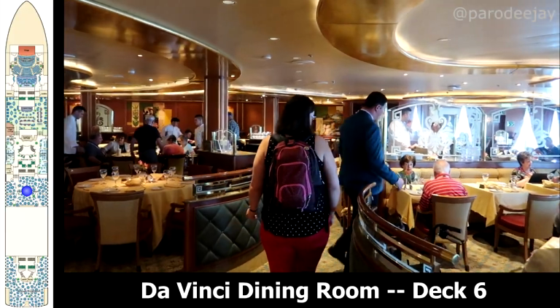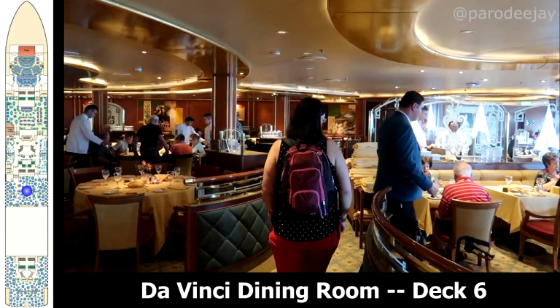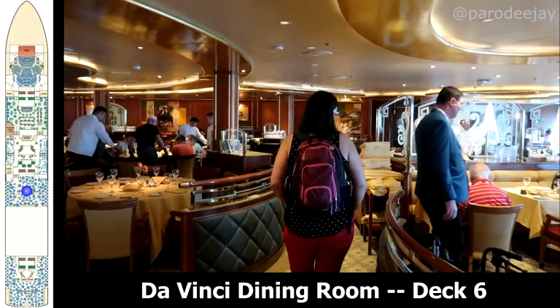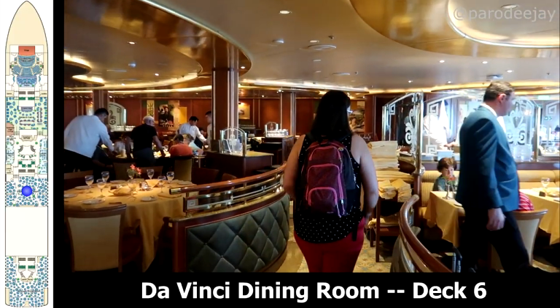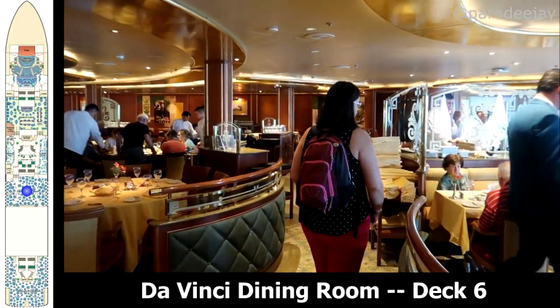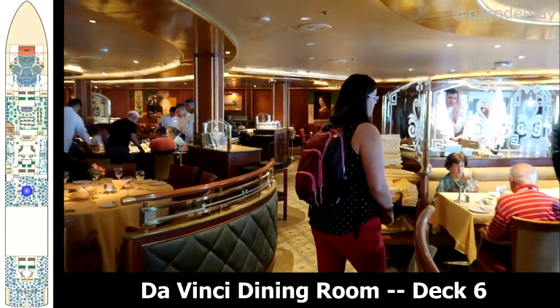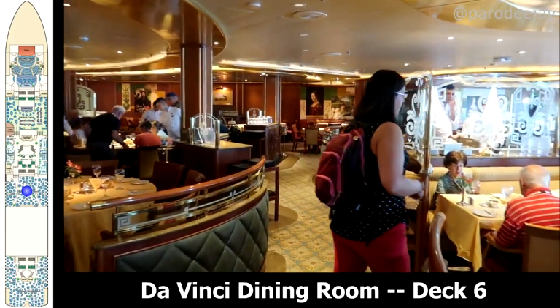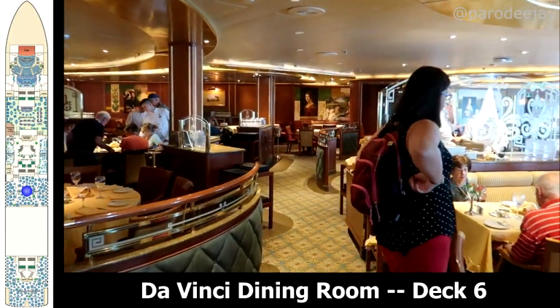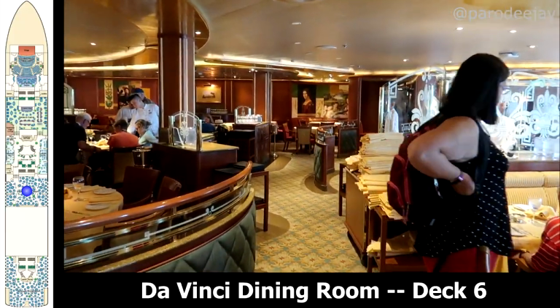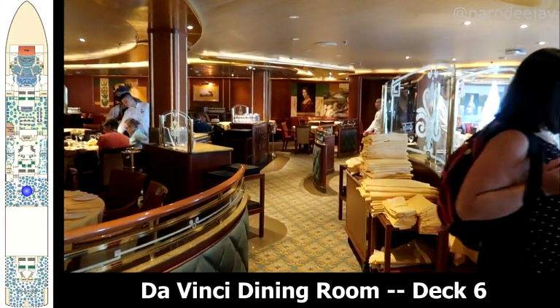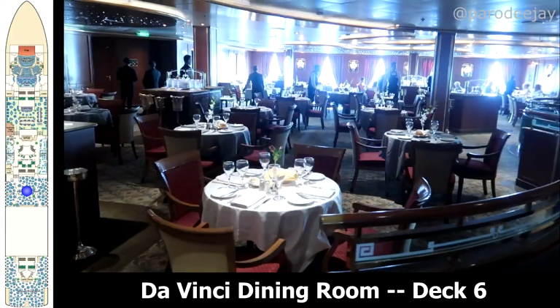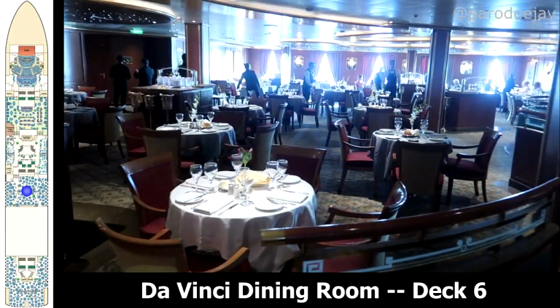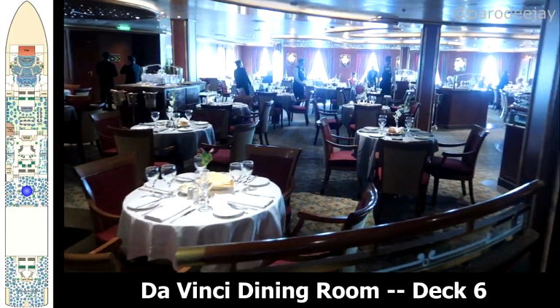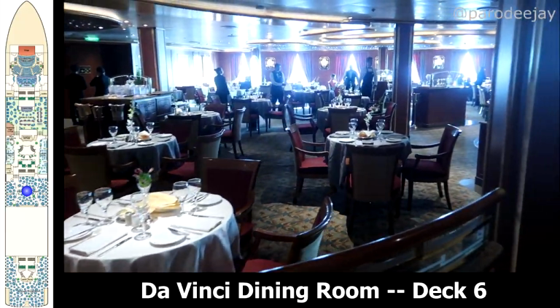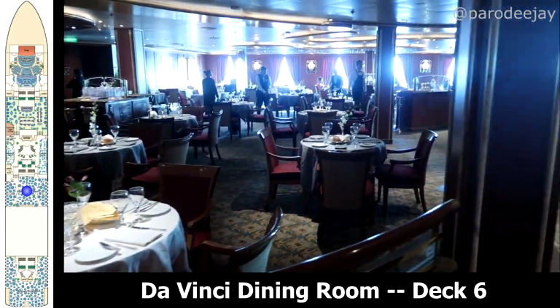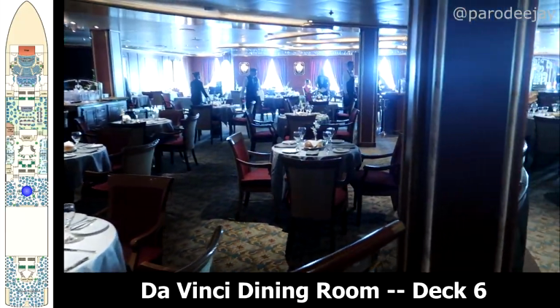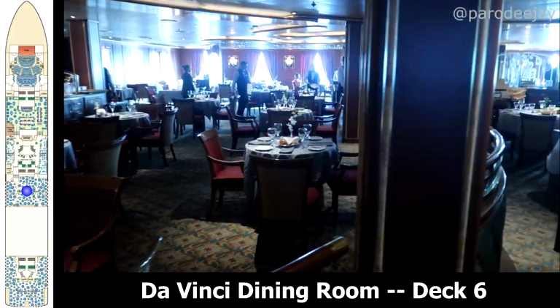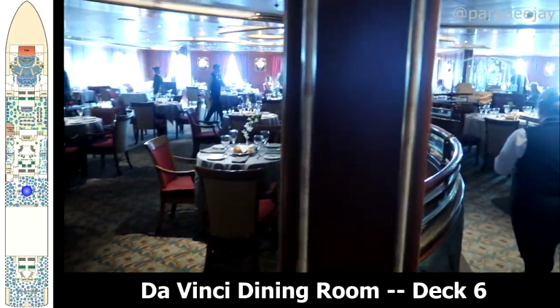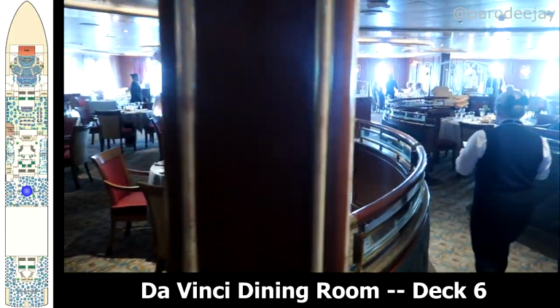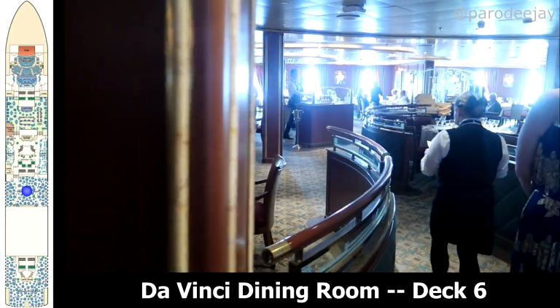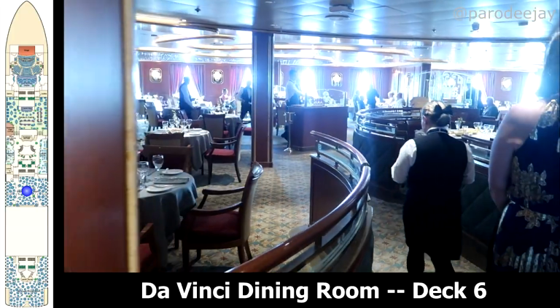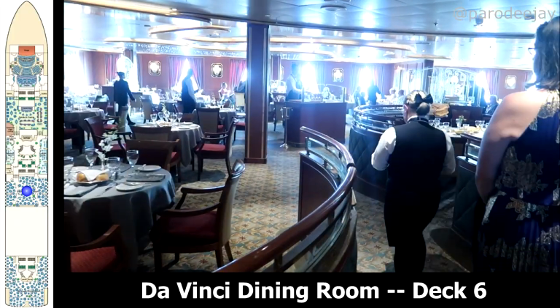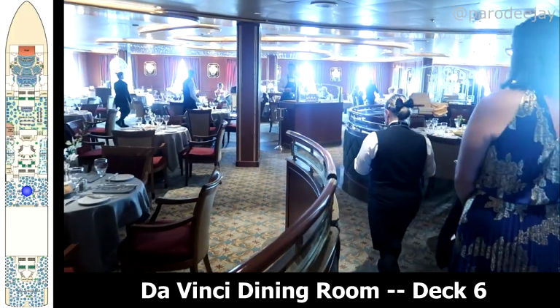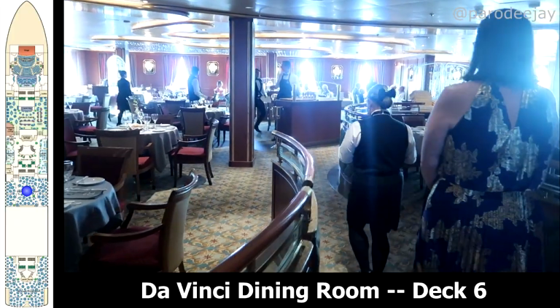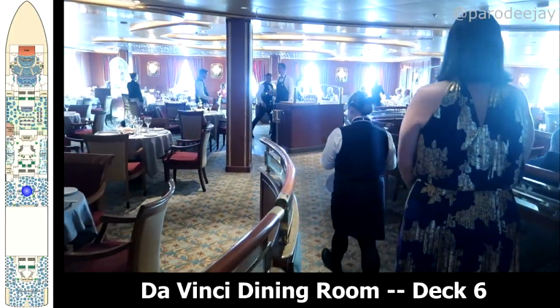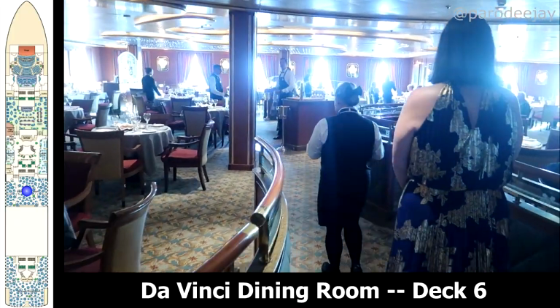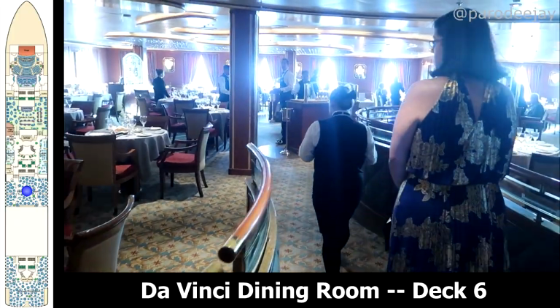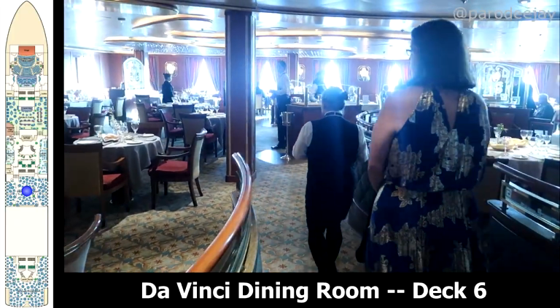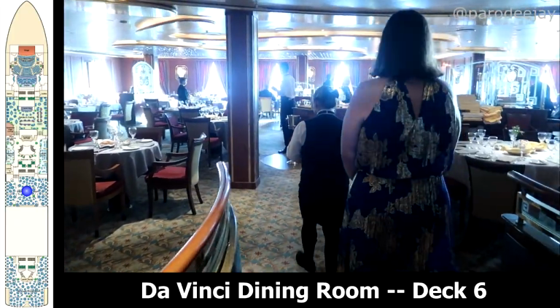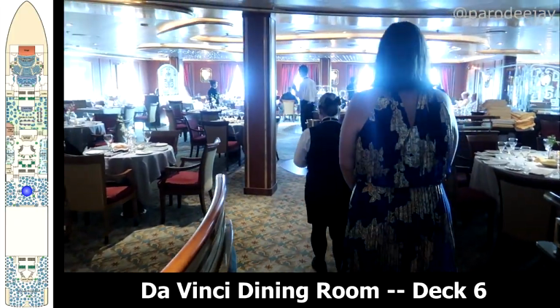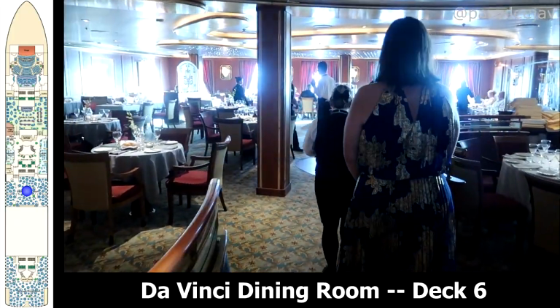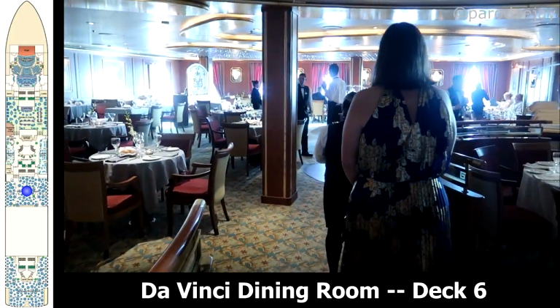There's also the Botticelli Dining Room all the way in the back — we didn't have any video of this one. This was the fixed time dining room and that just was not our jam.